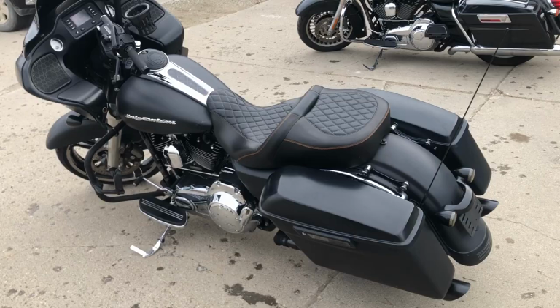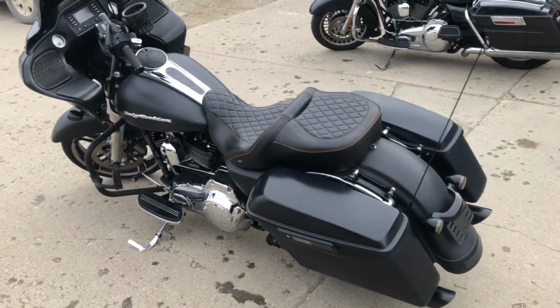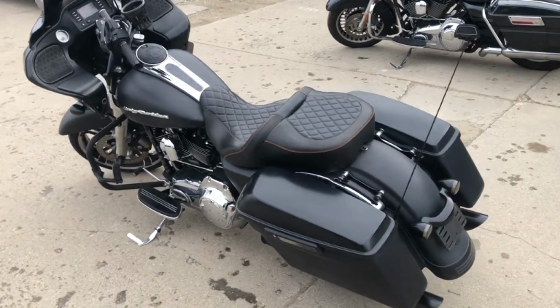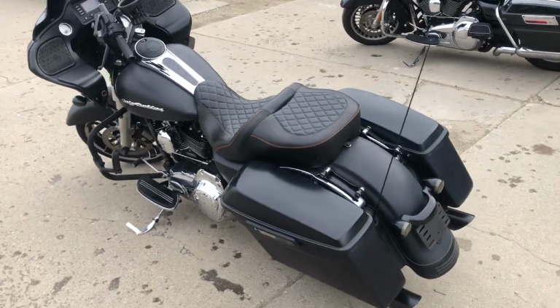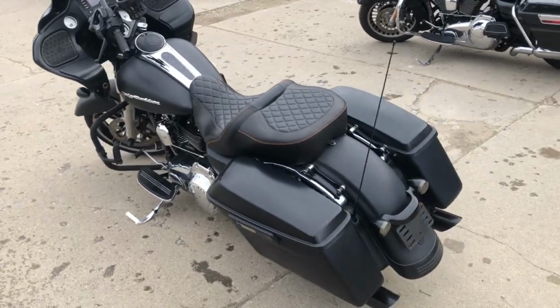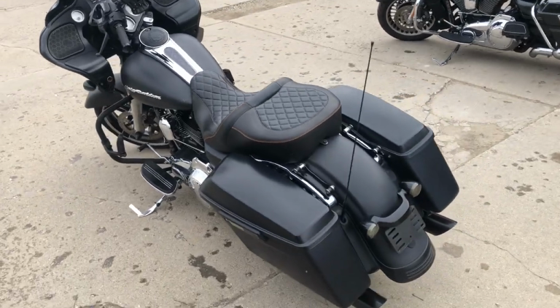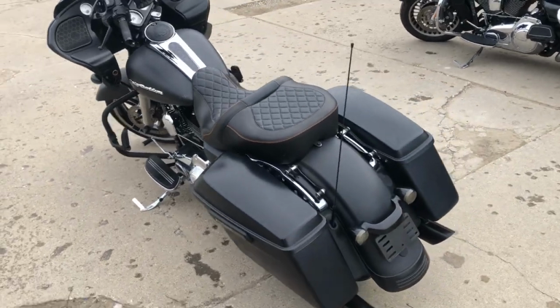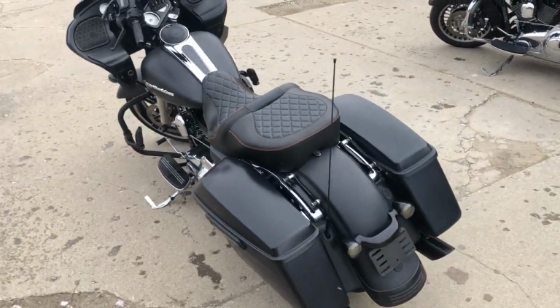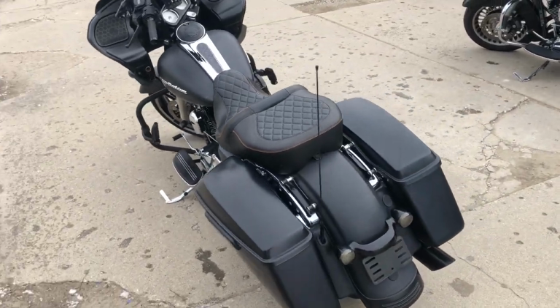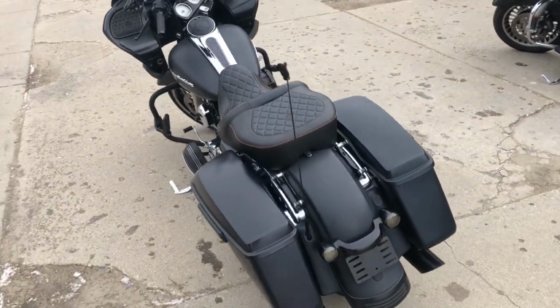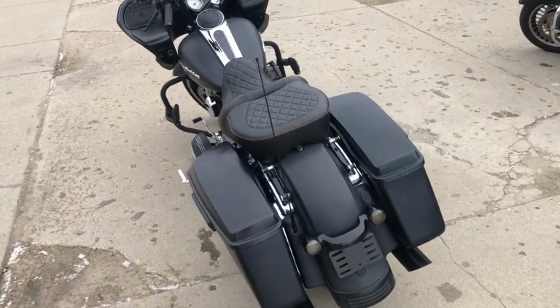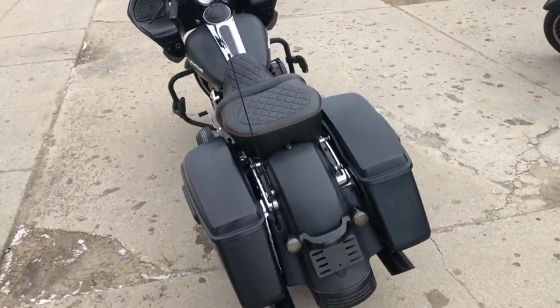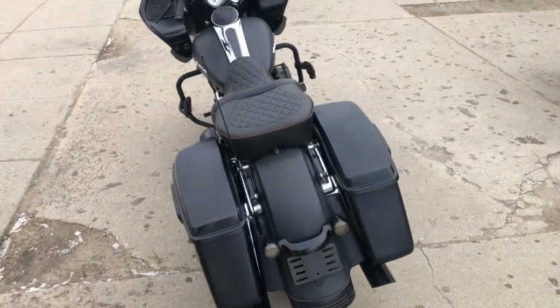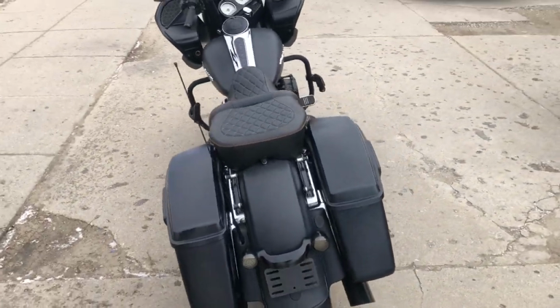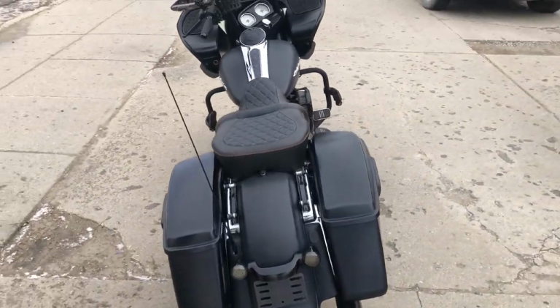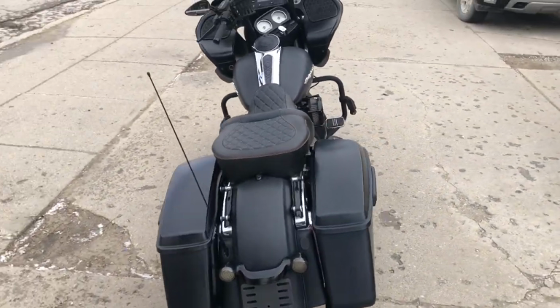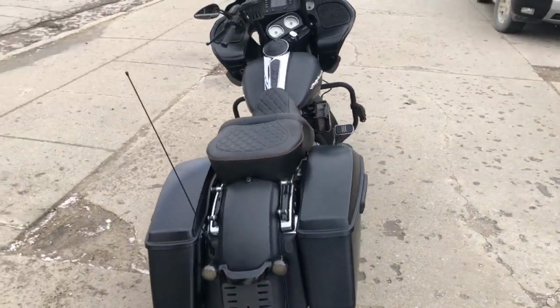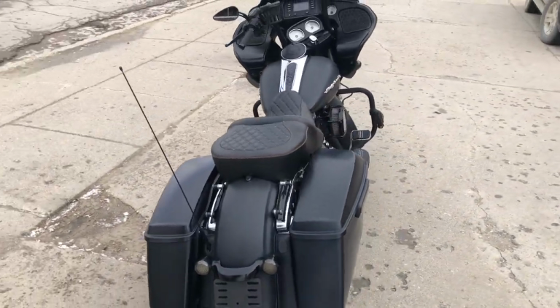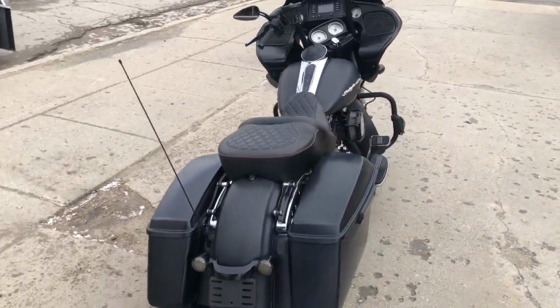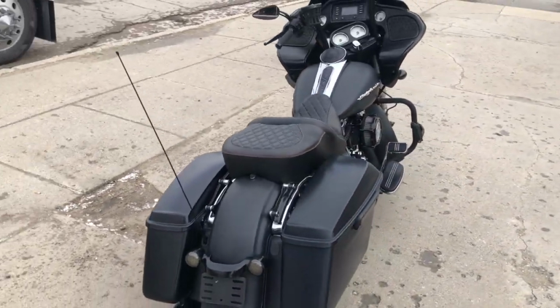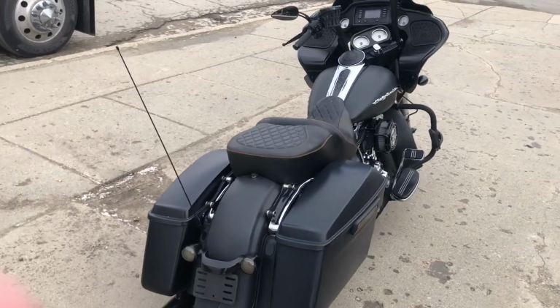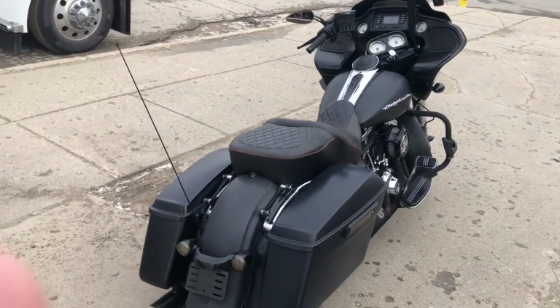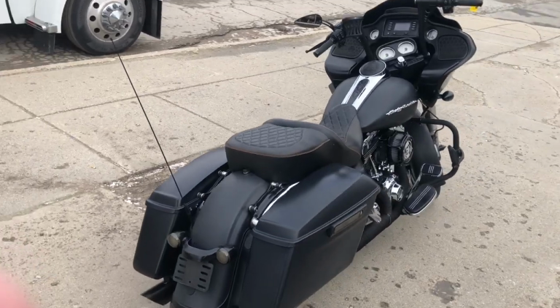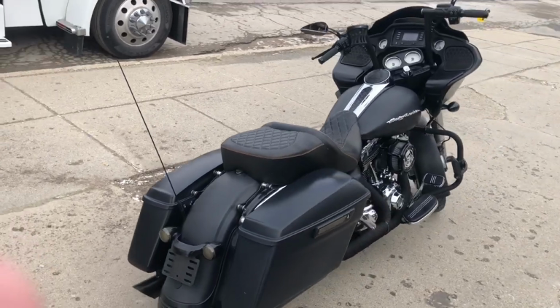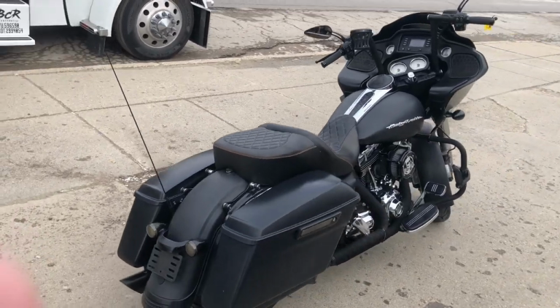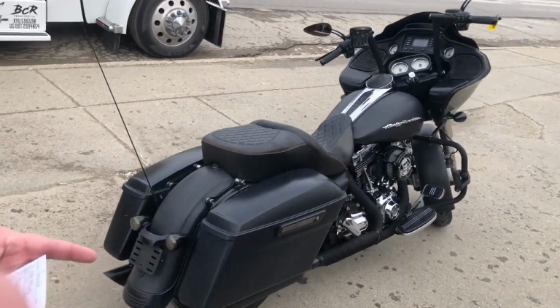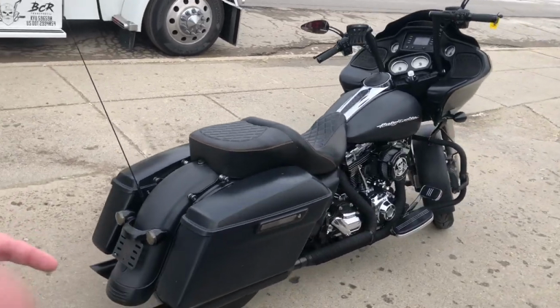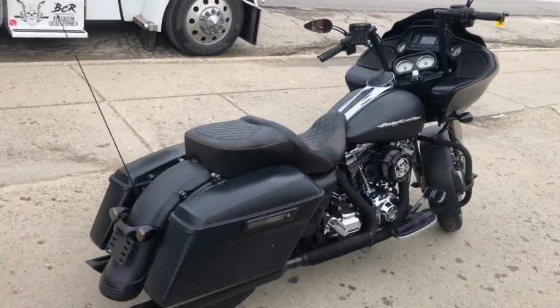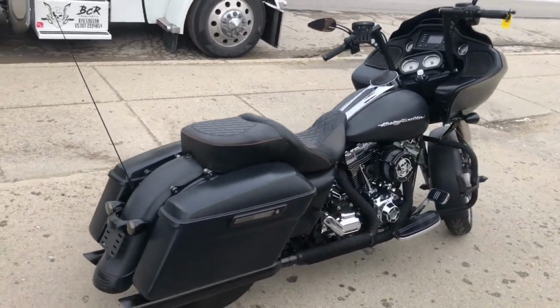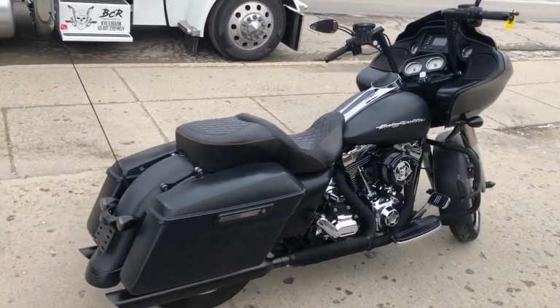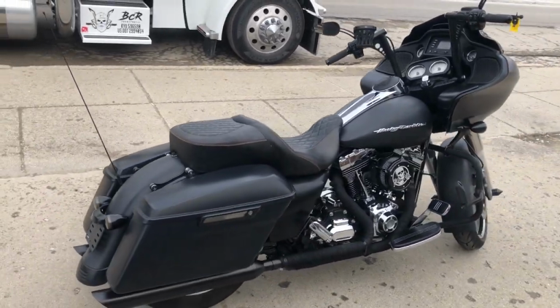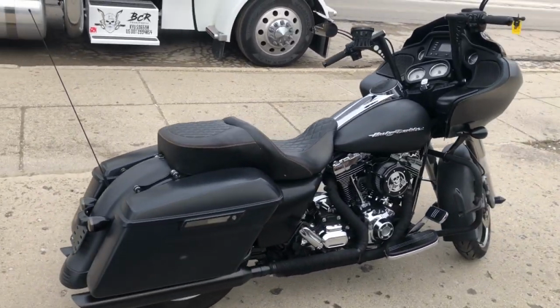Runs strong, needs nothing, just service here at the dealership. Ready to hit the road, don't miss it. Give us a call, 810-648-9500.